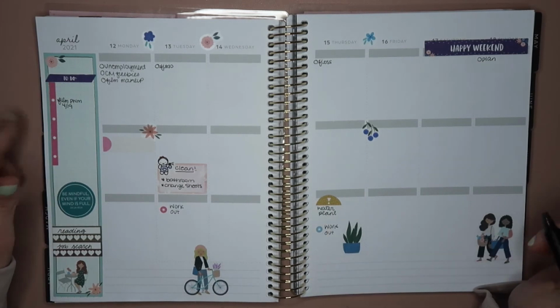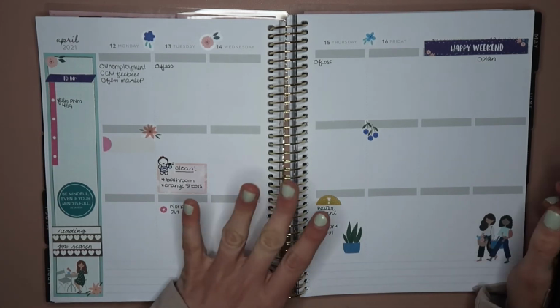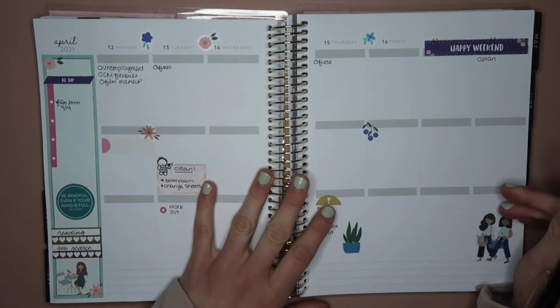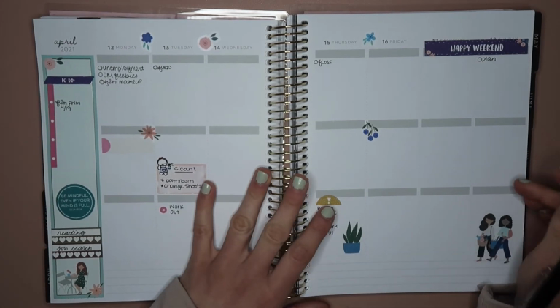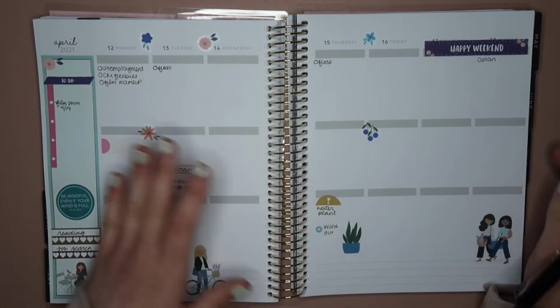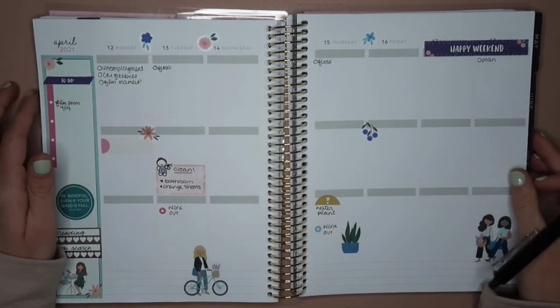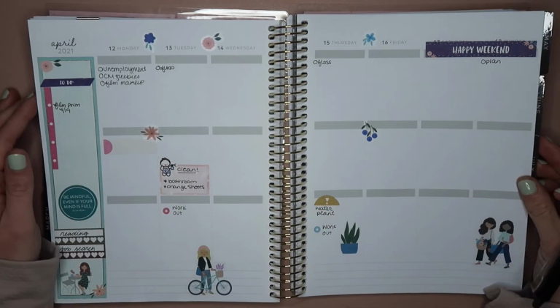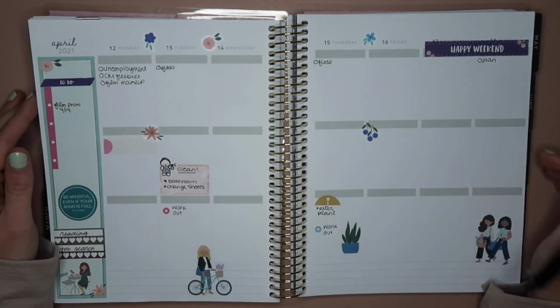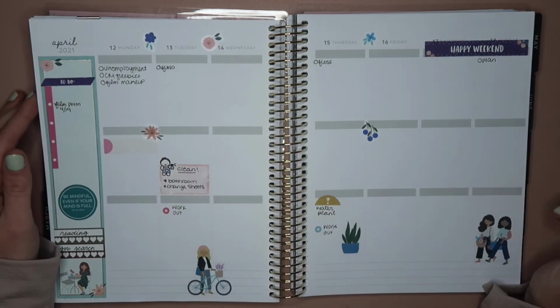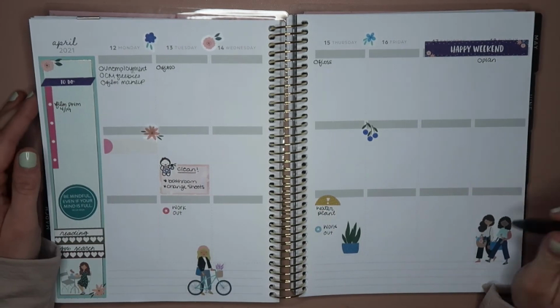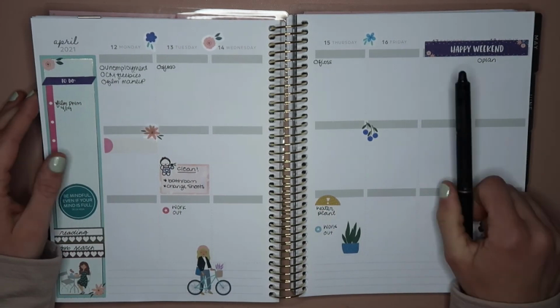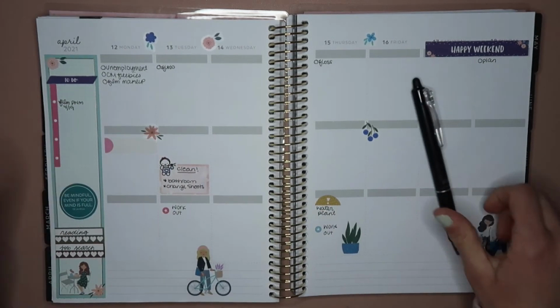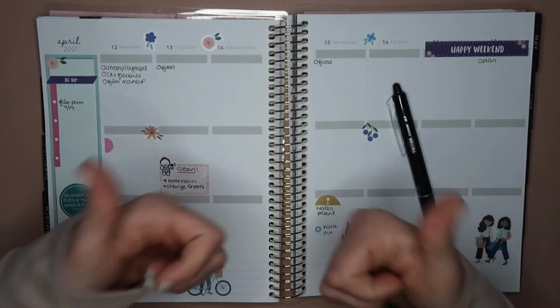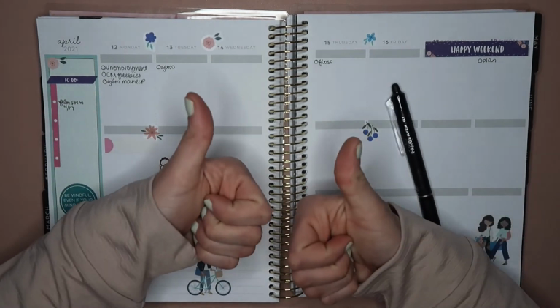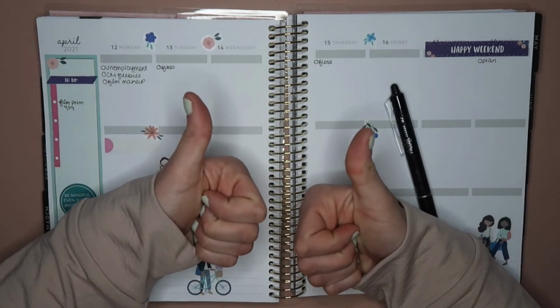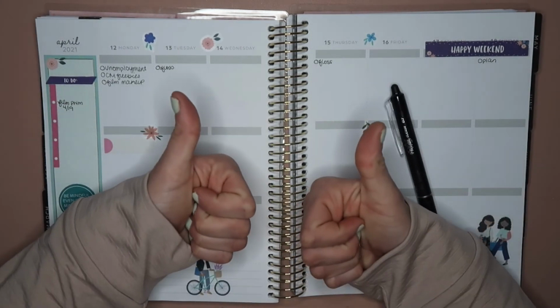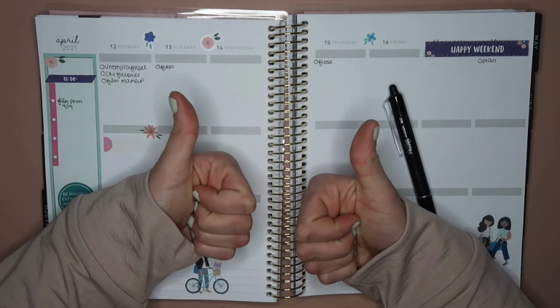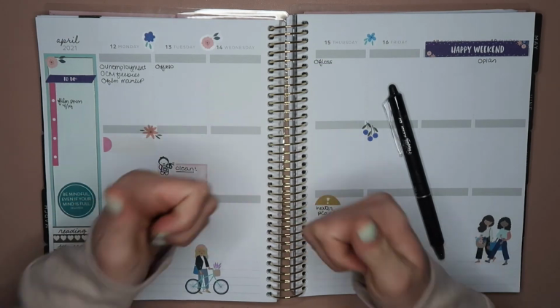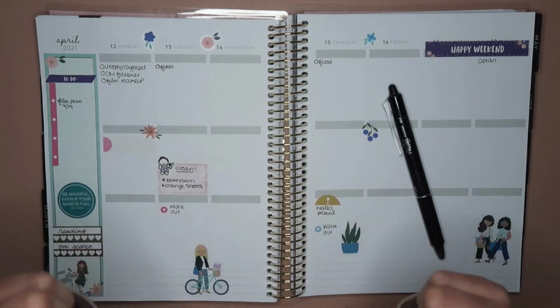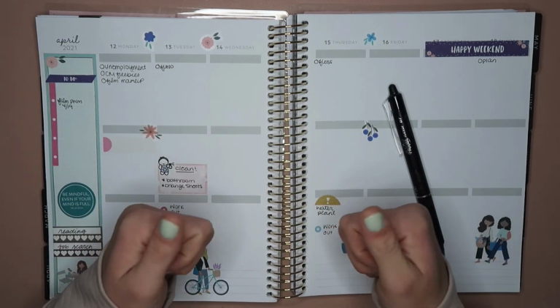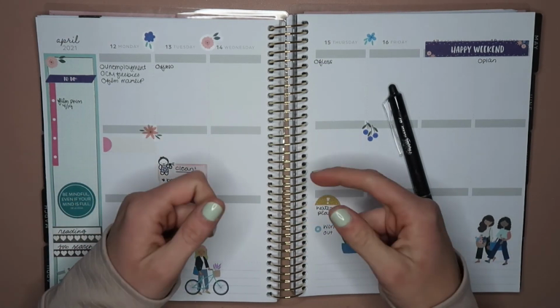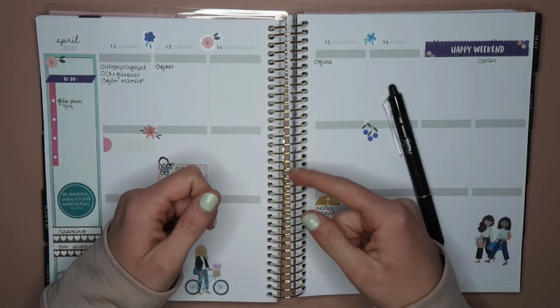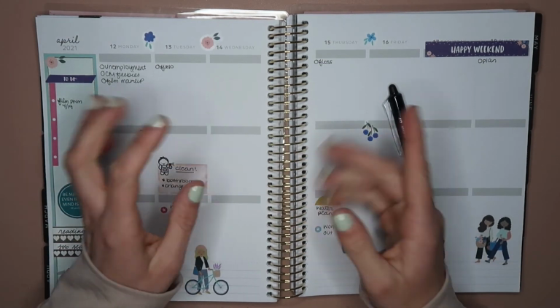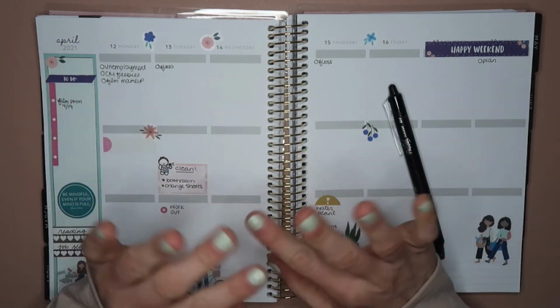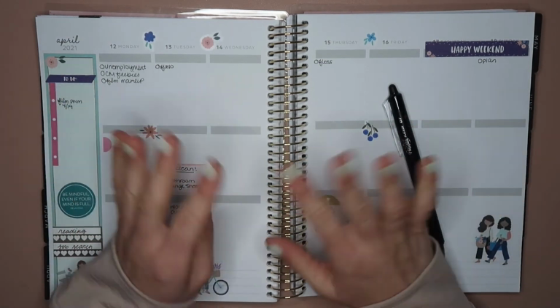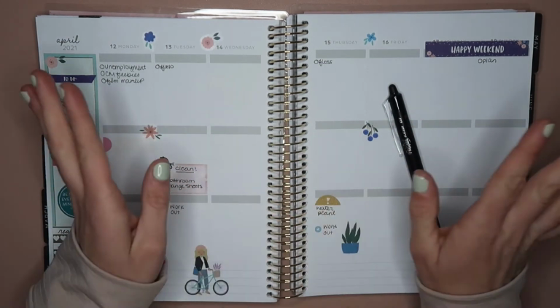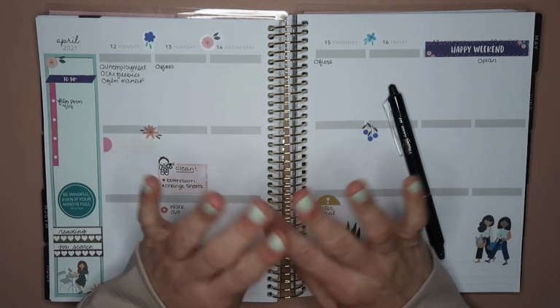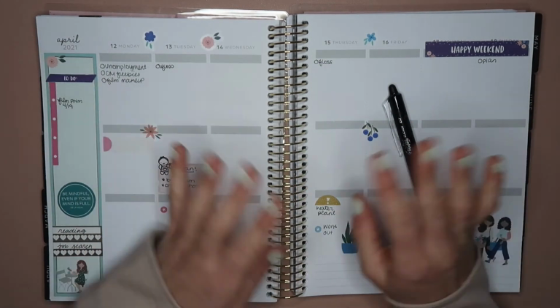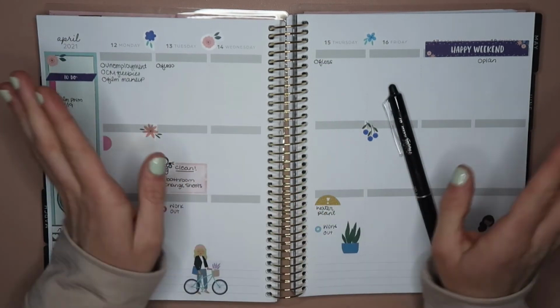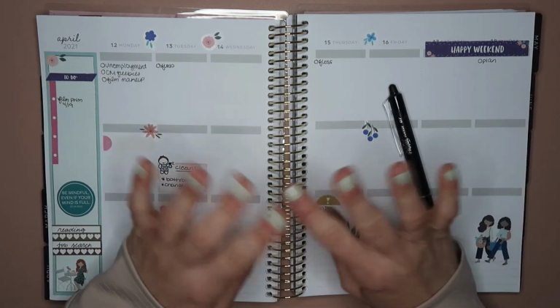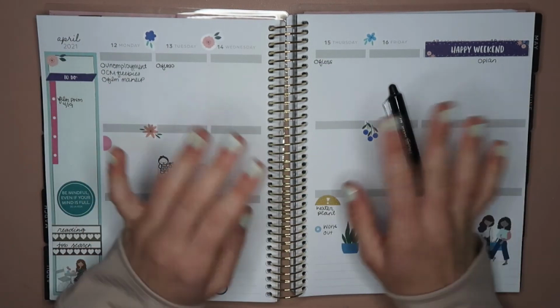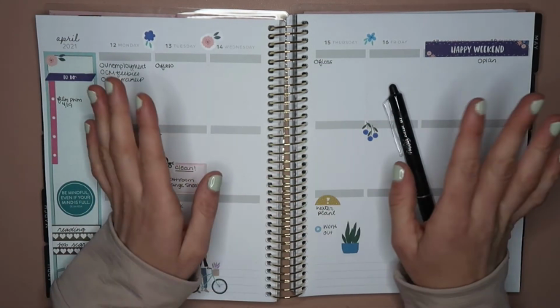So that's about it for this video. I hope you guys enjoyed! Give it a big thumbs up if you did. Subscribe if you're not already, and I will see you guys in my next plan with me video.